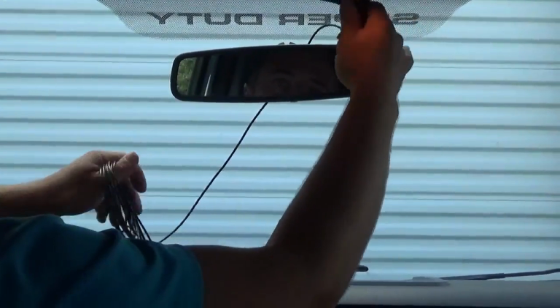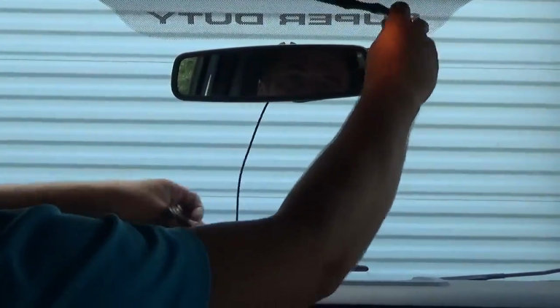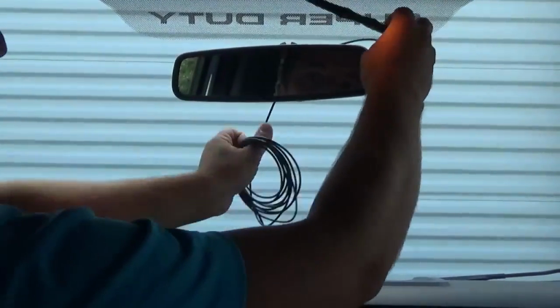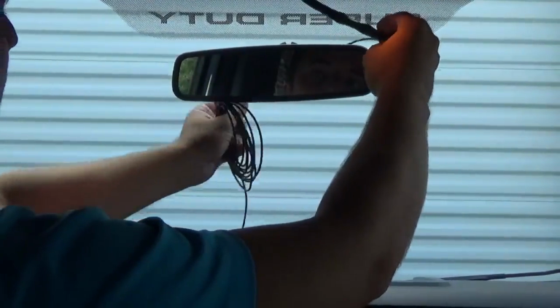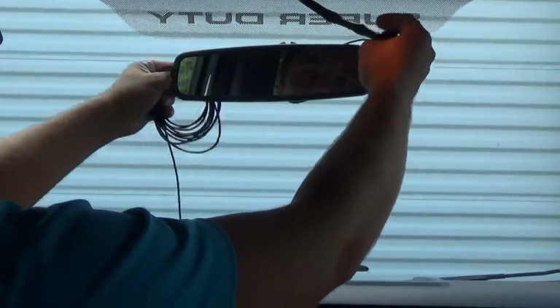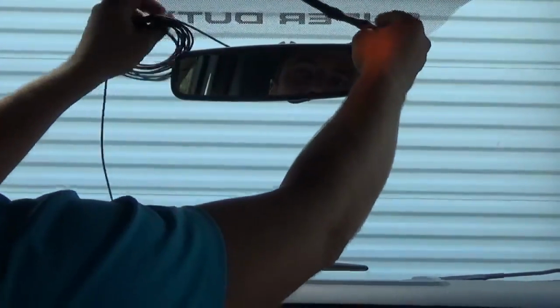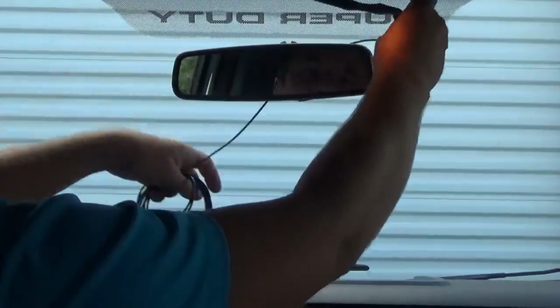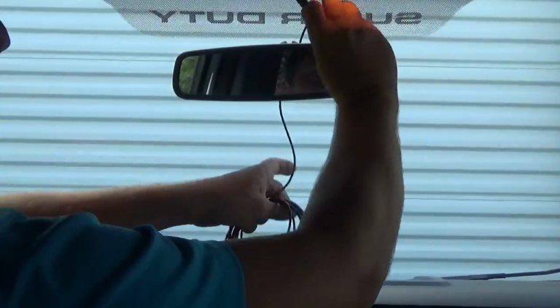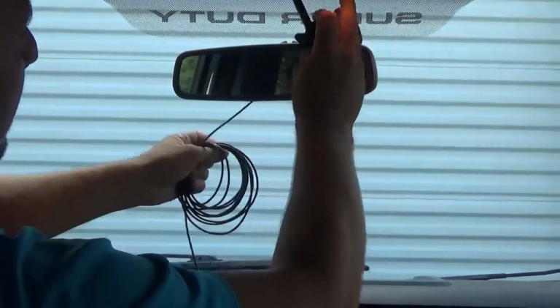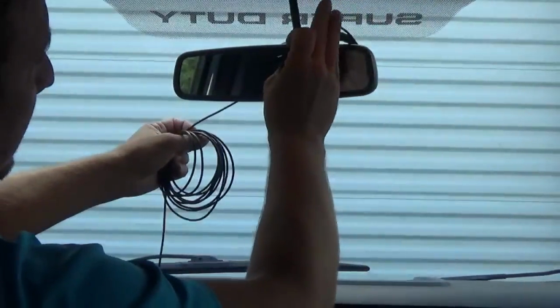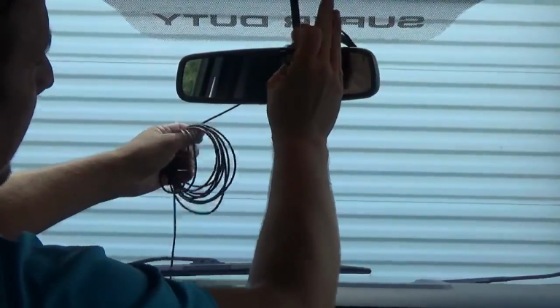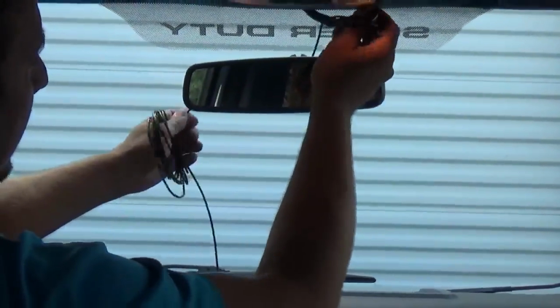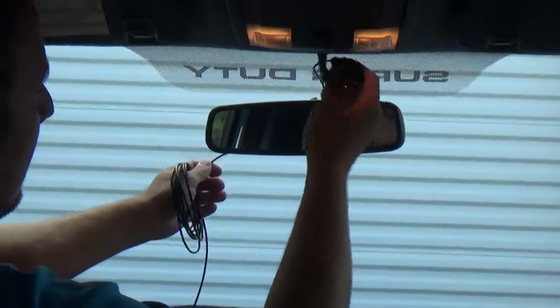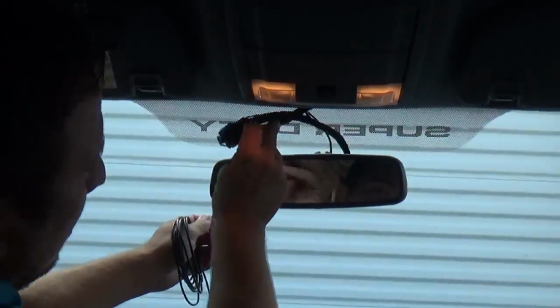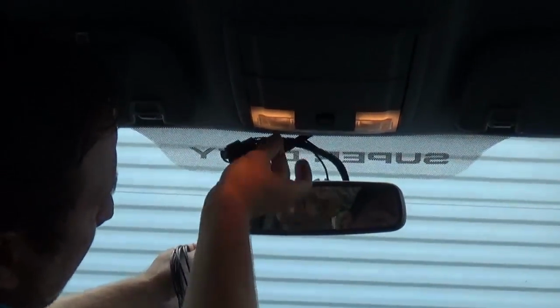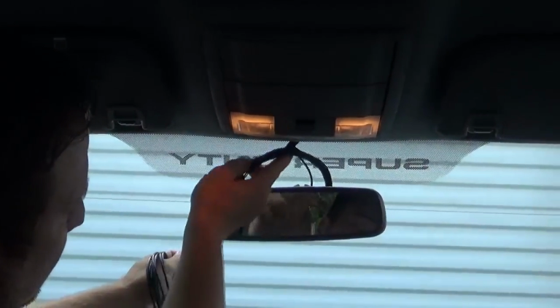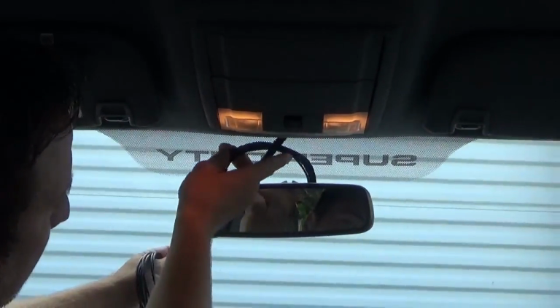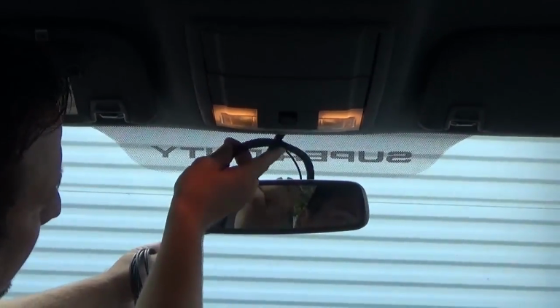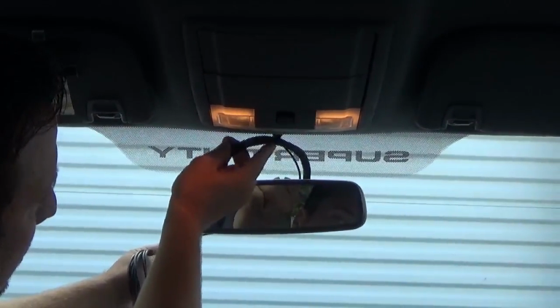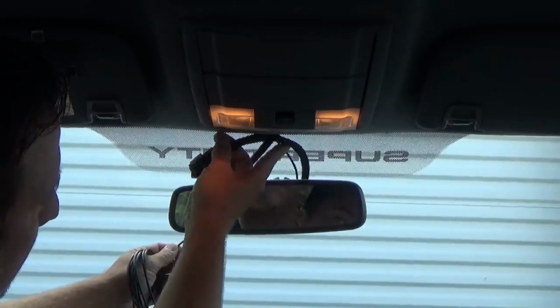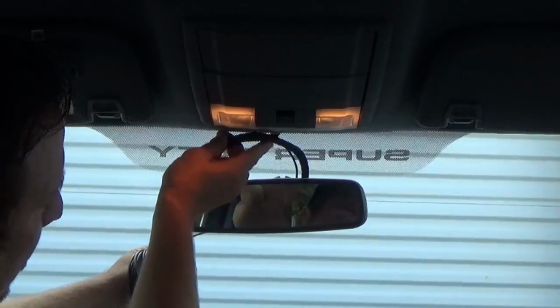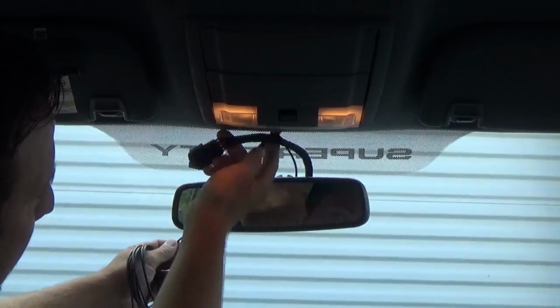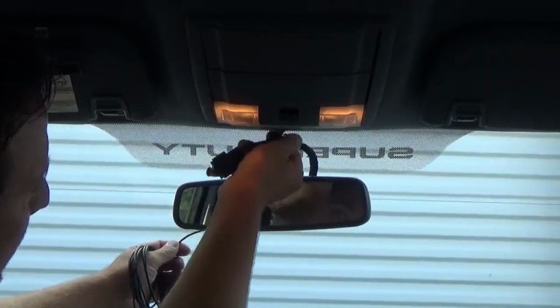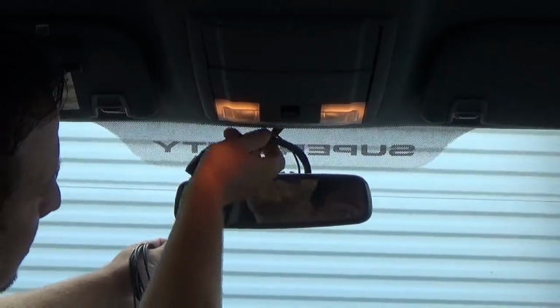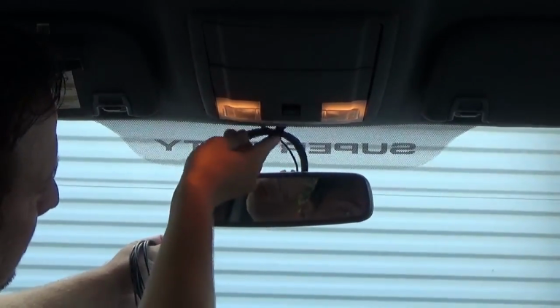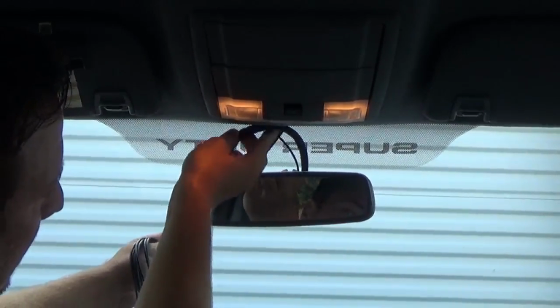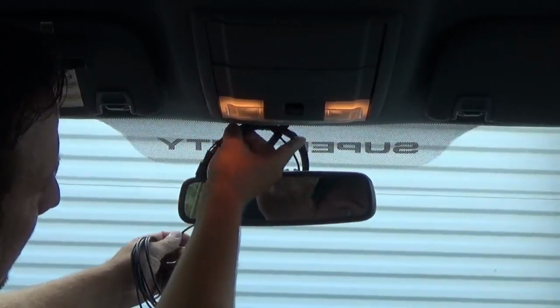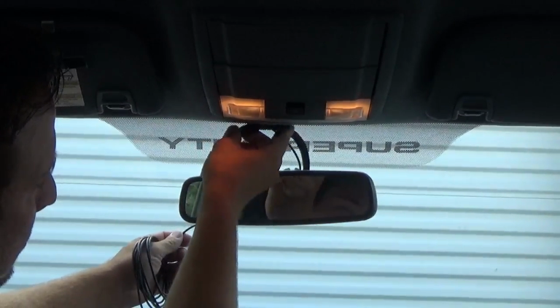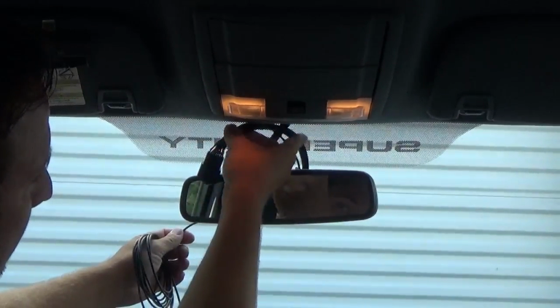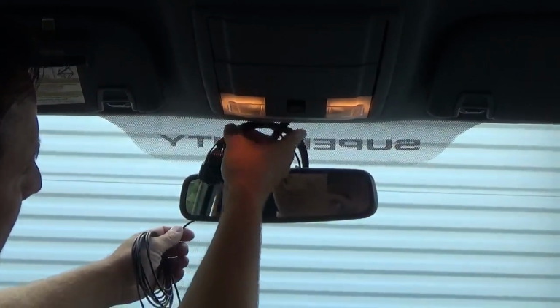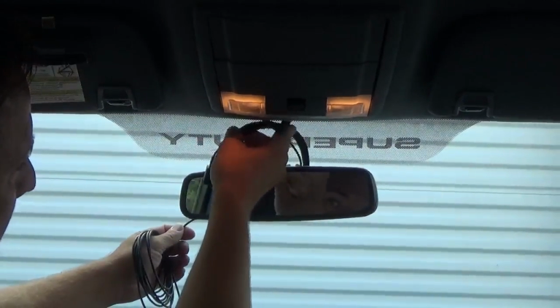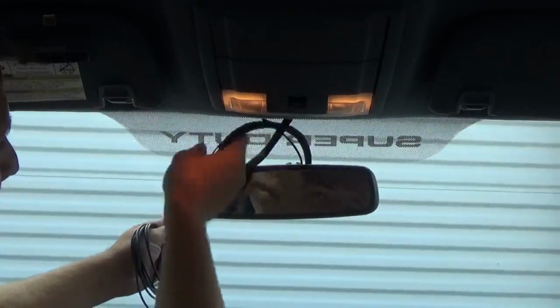What you're going to do is tuck this up underneath the headliner and you still get a good-looking black cable here. This does have tape on it.